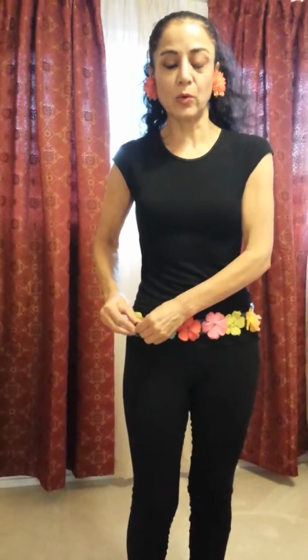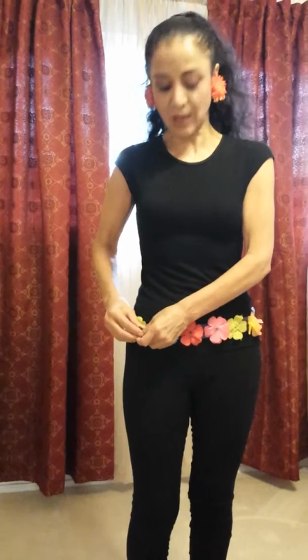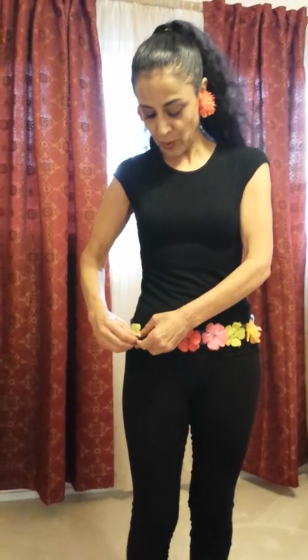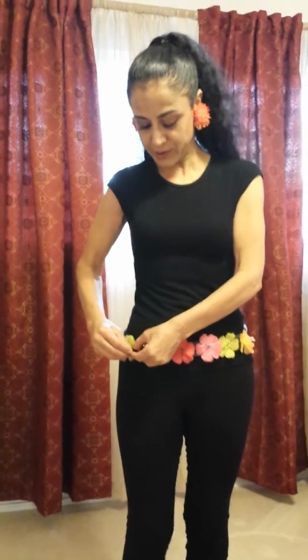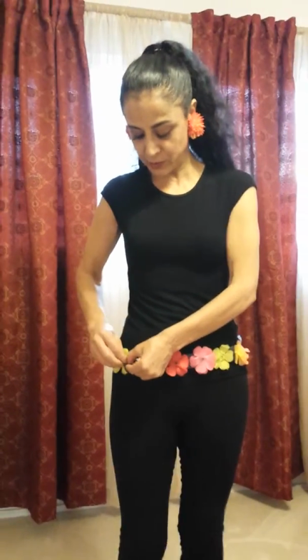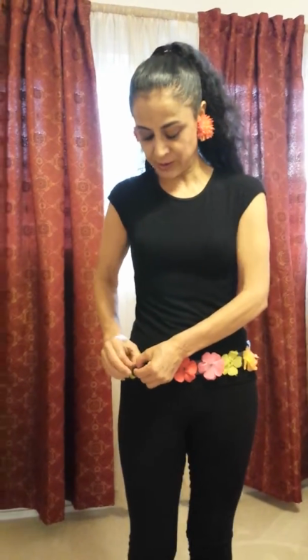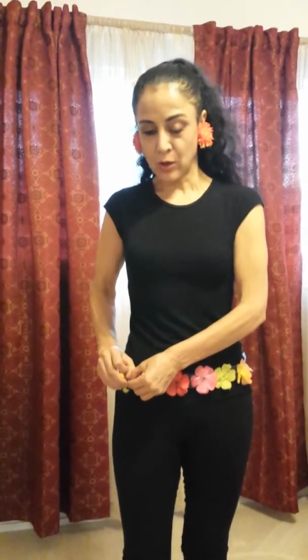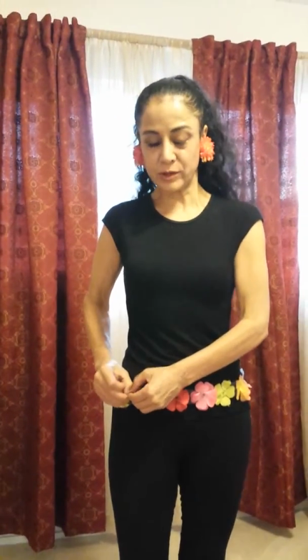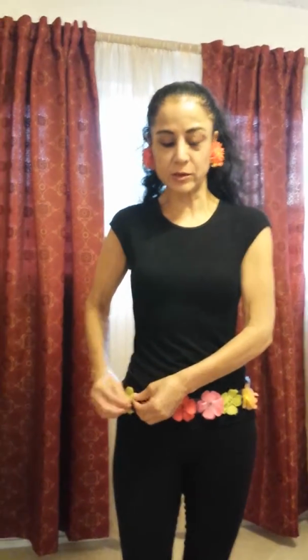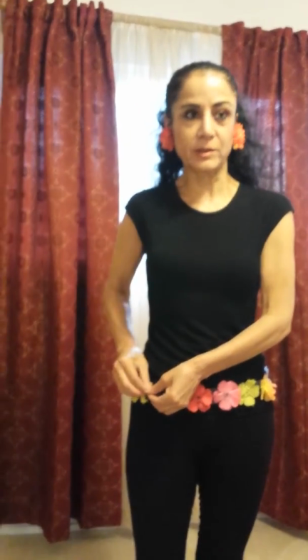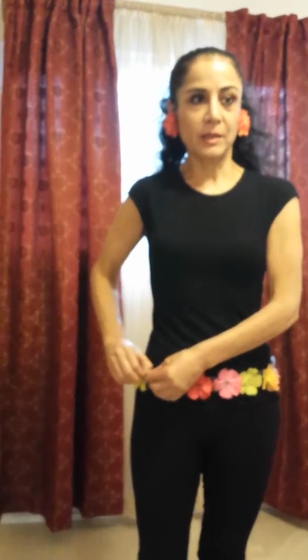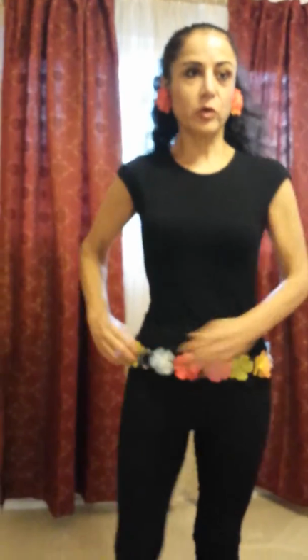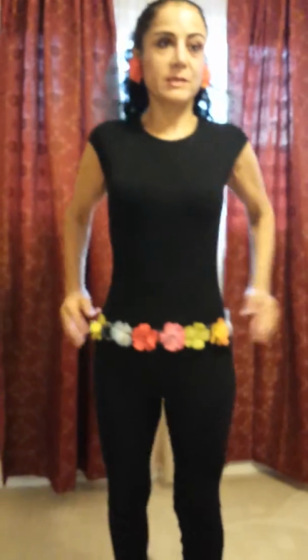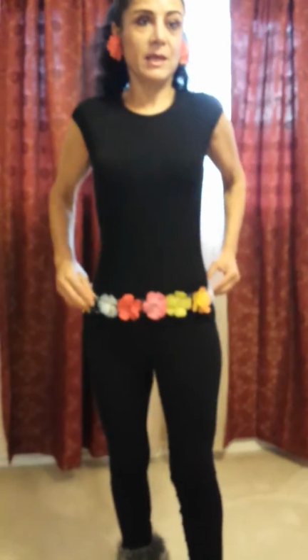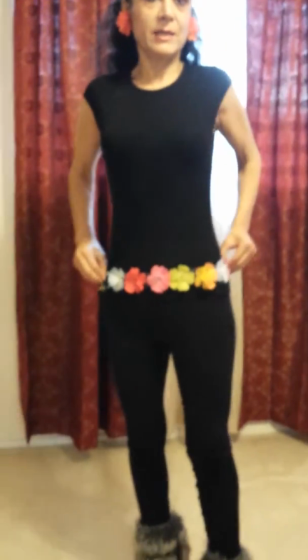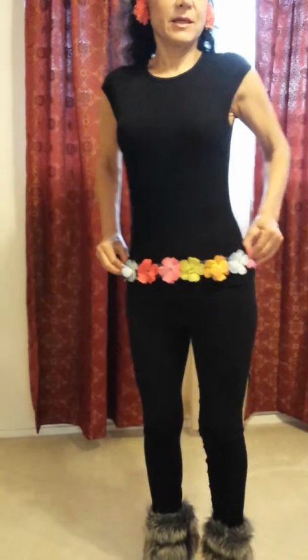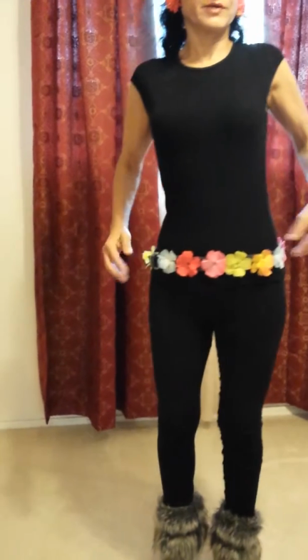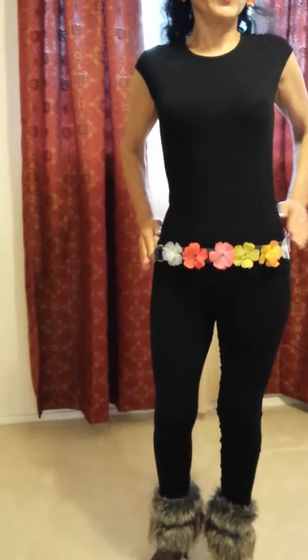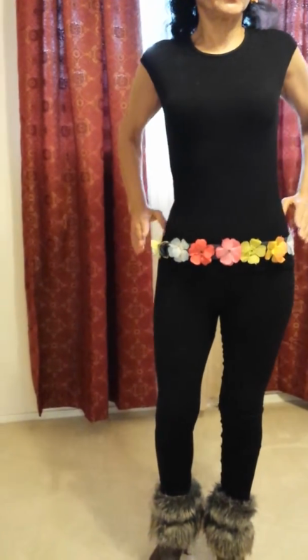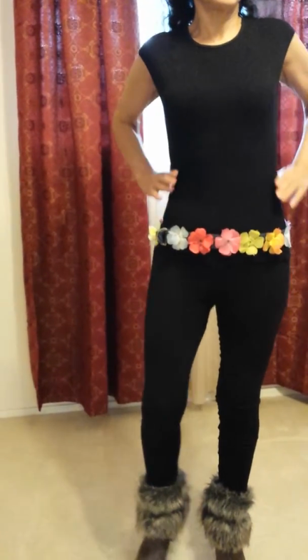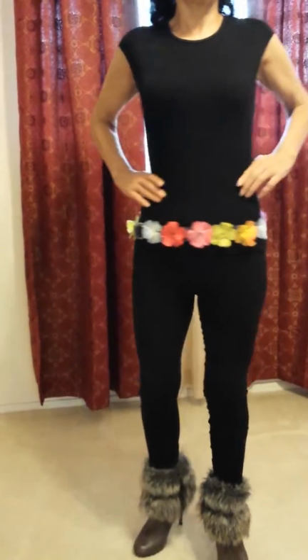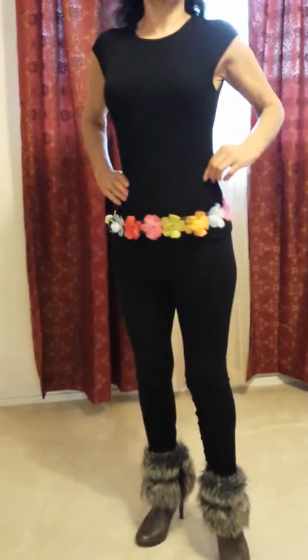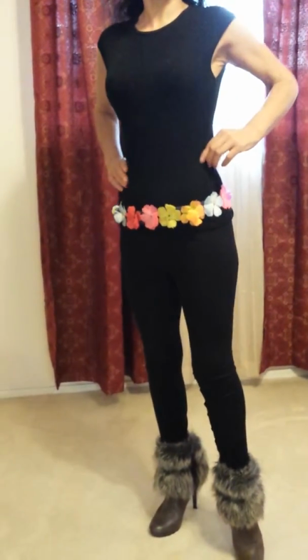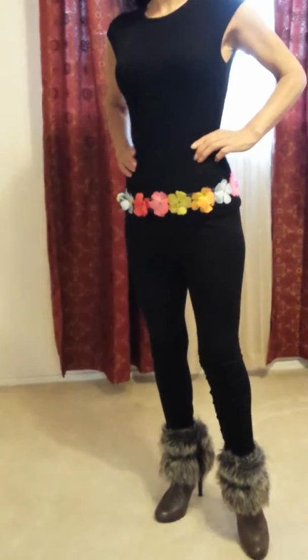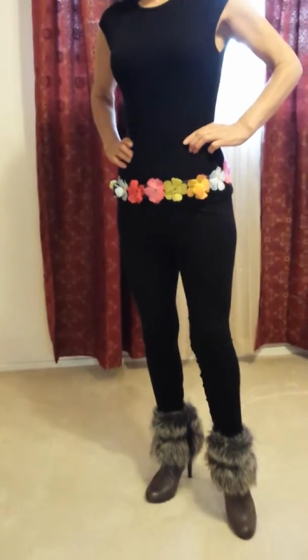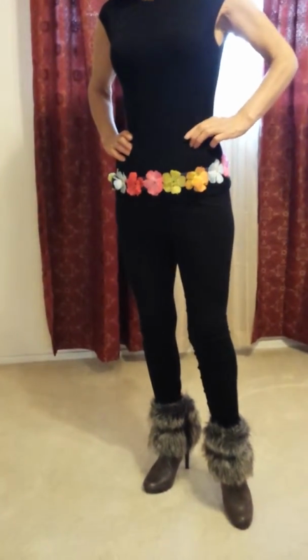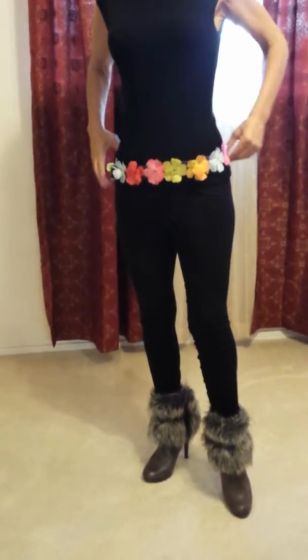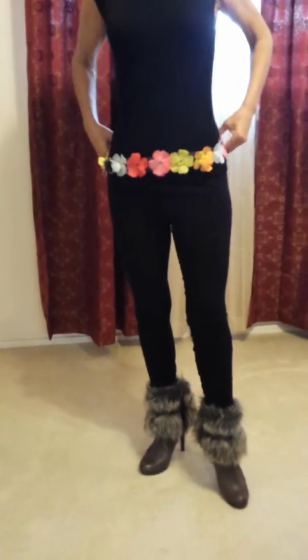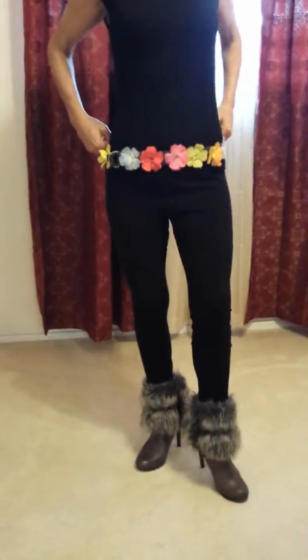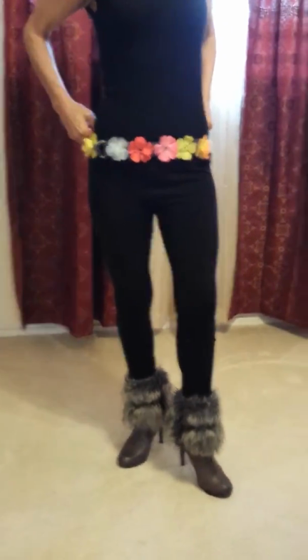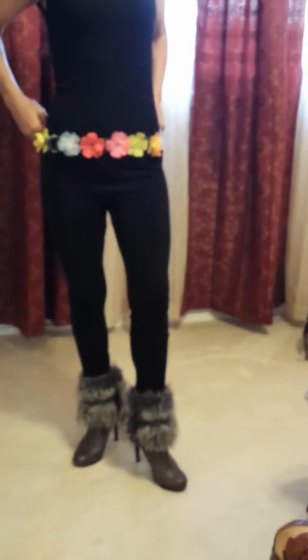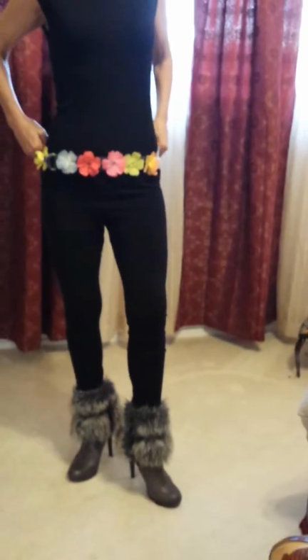For all types of seasons. You can see this beautiful belt for summer.